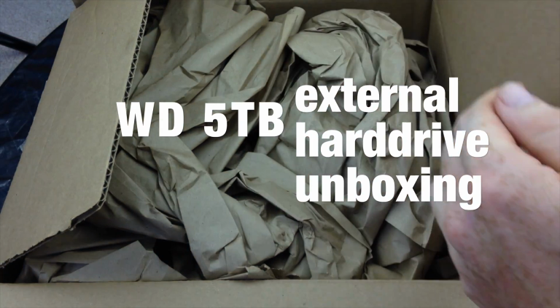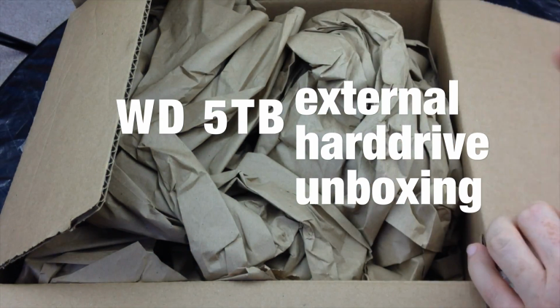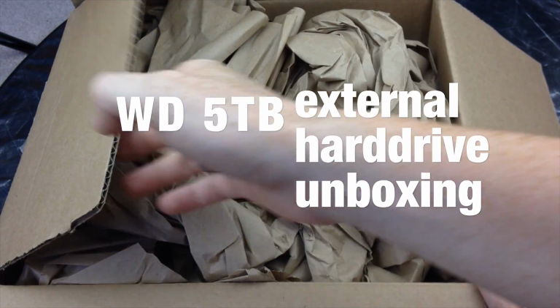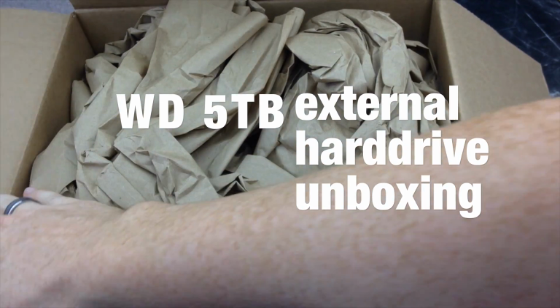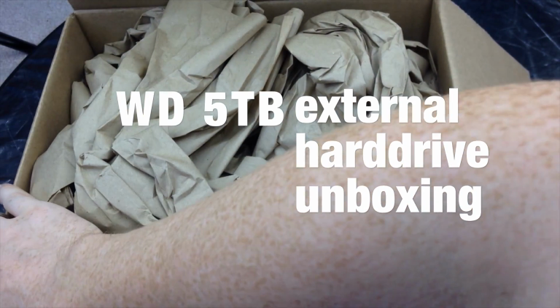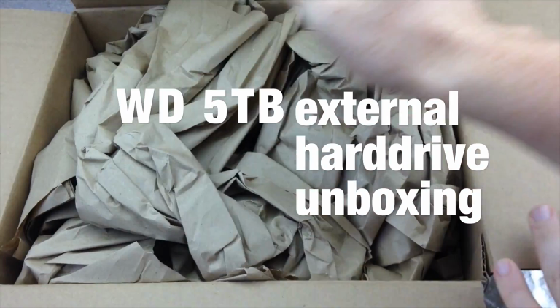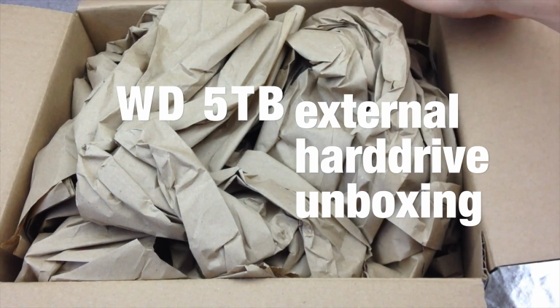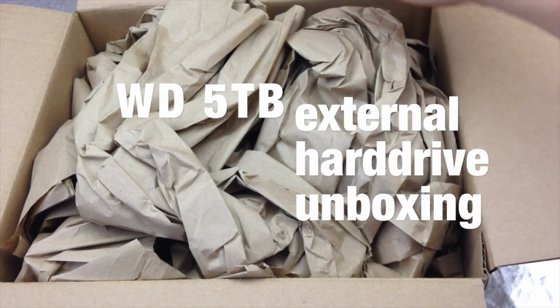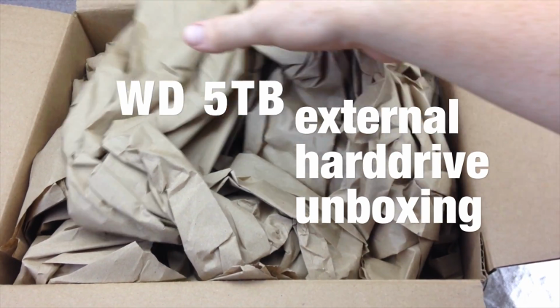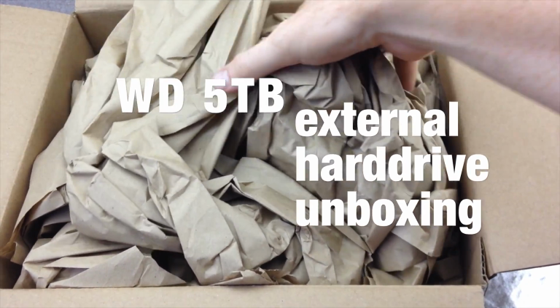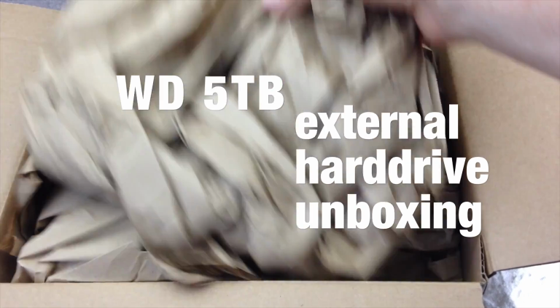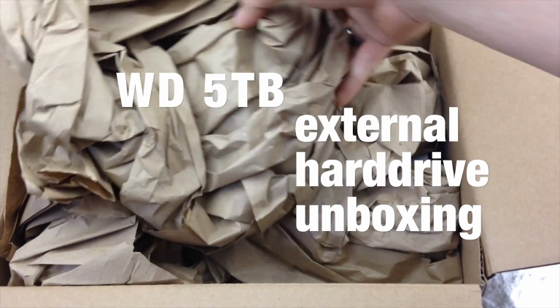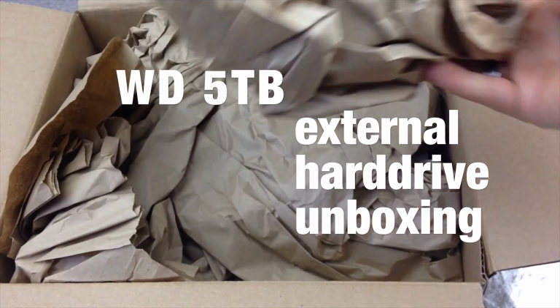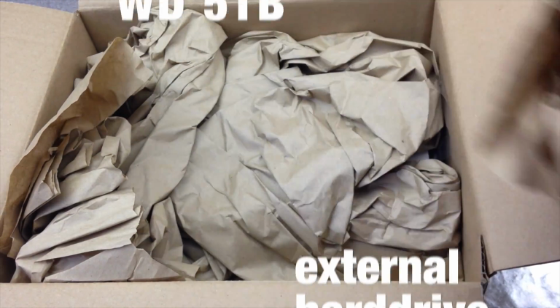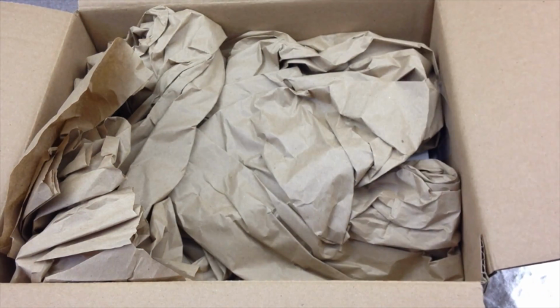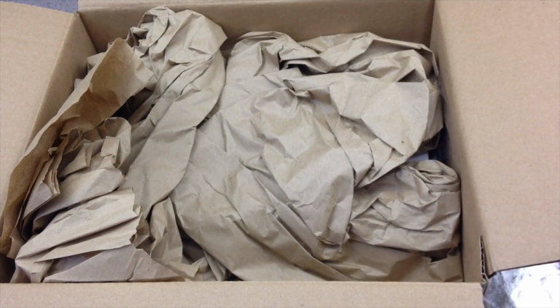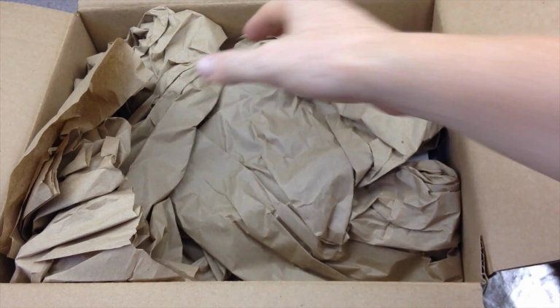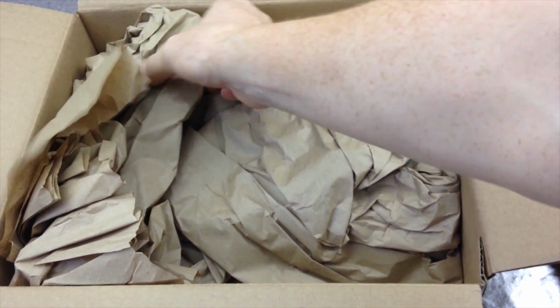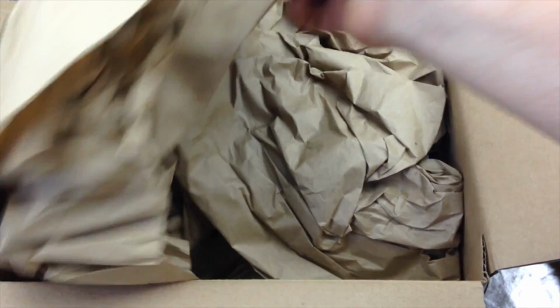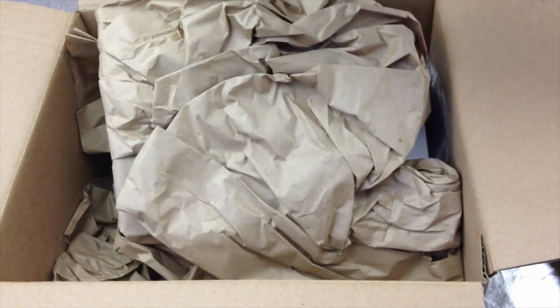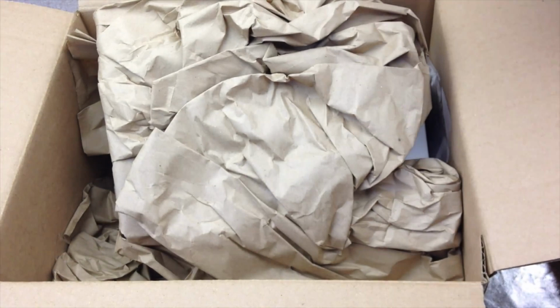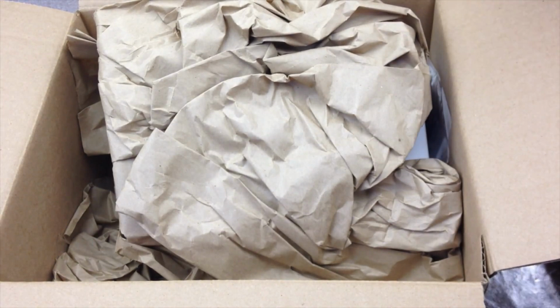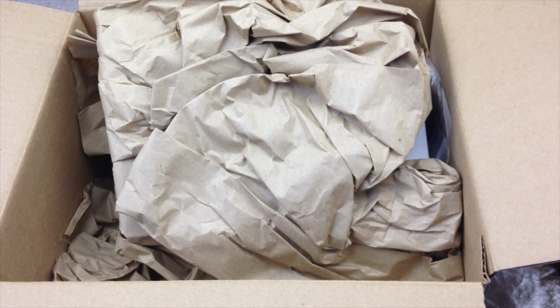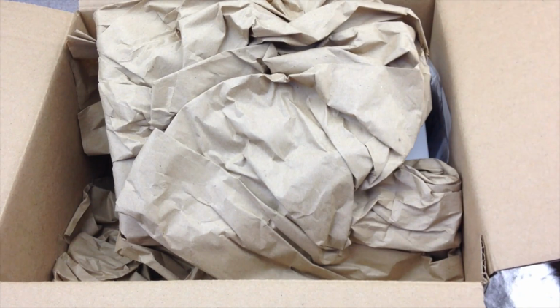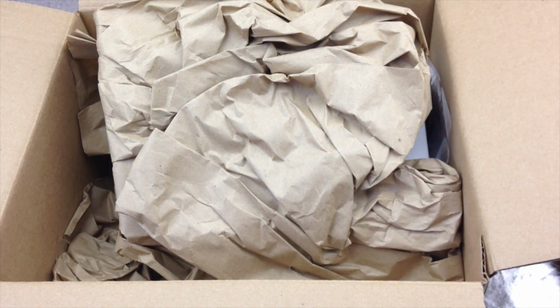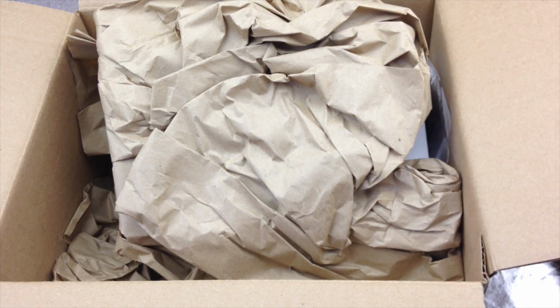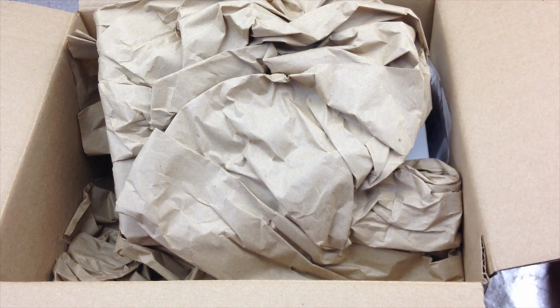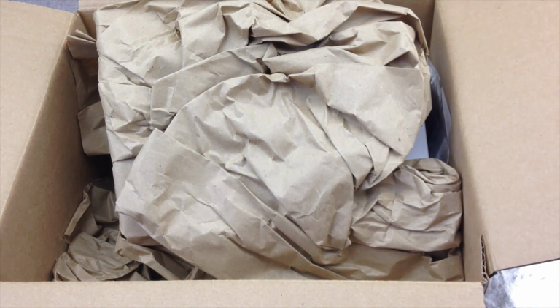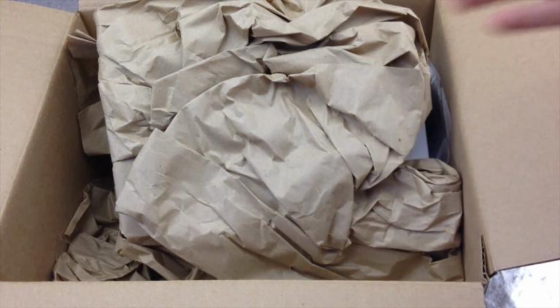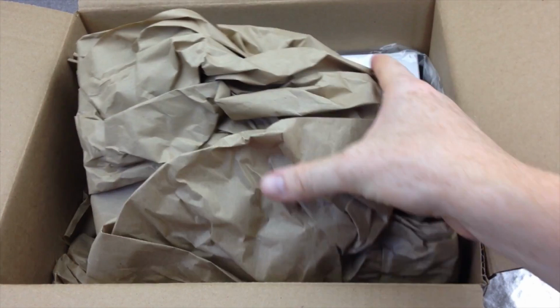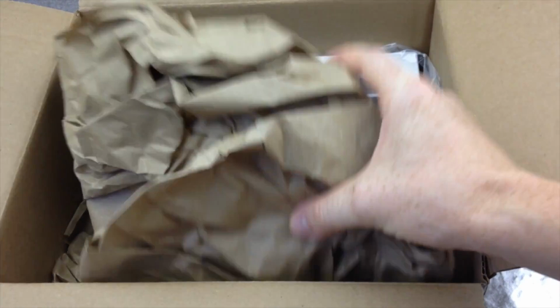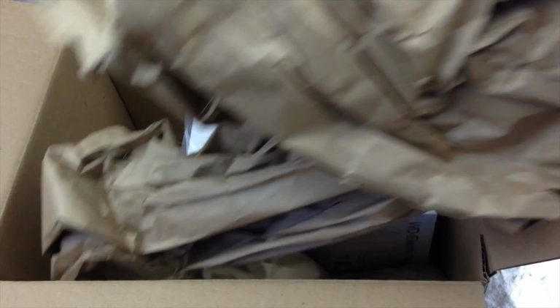Hey guys, just got this in today from Best Buy. Now this is just an unboxing video but I do have a setup video for you guys. Just look at the description of this video and you guys will see a link that will take you to the setup of this.